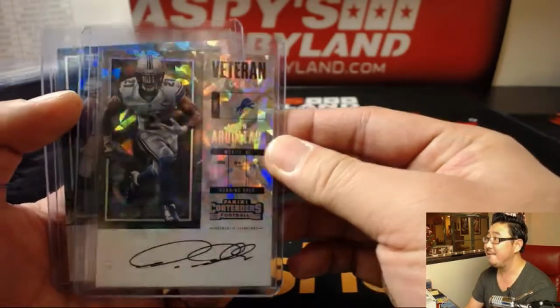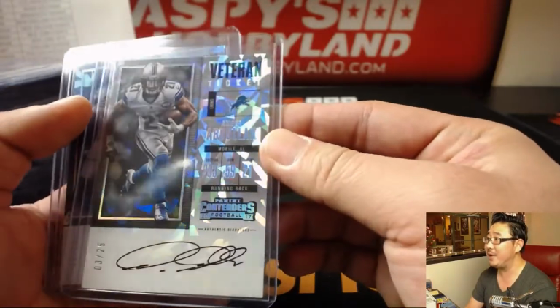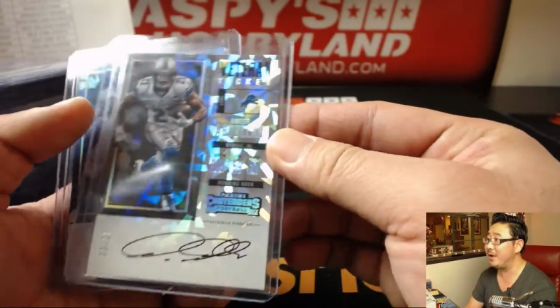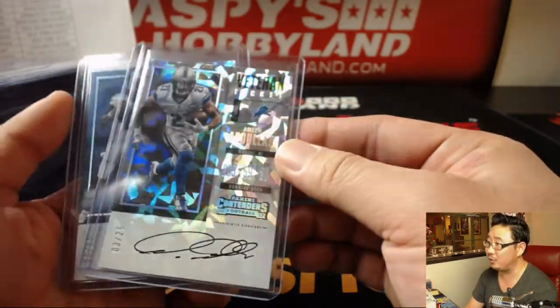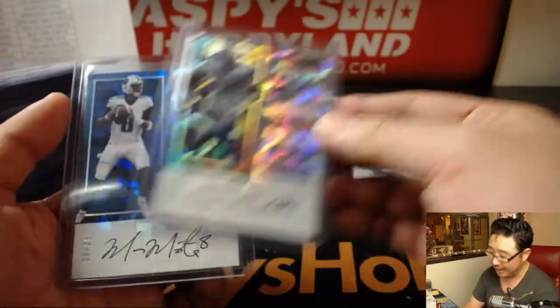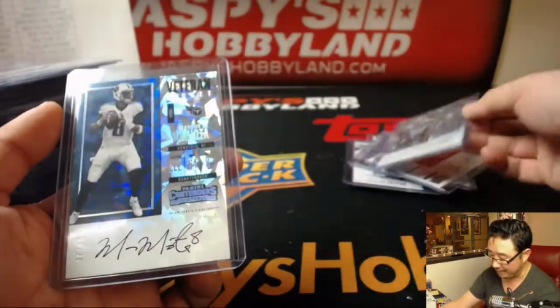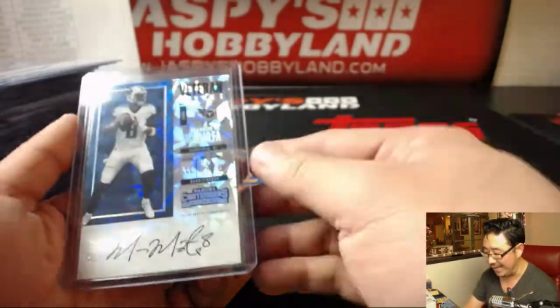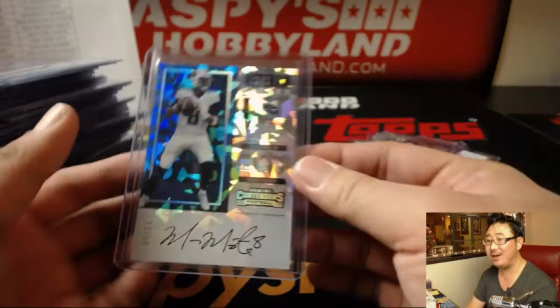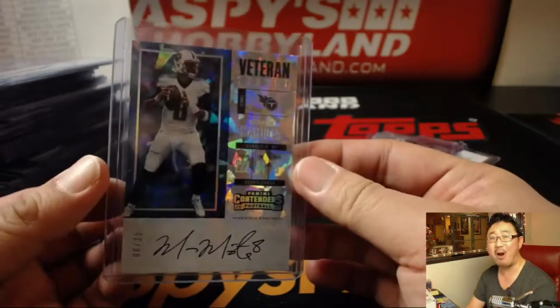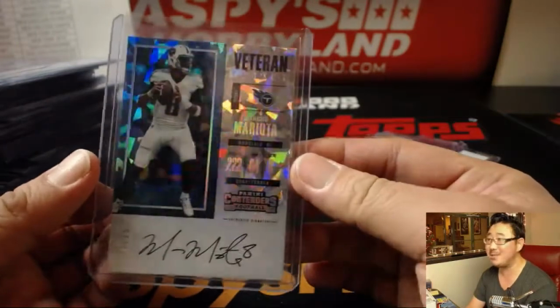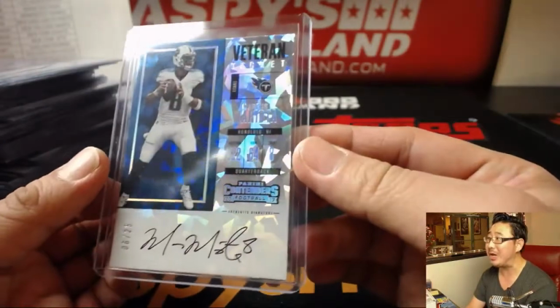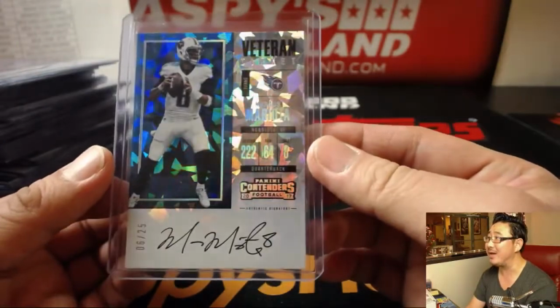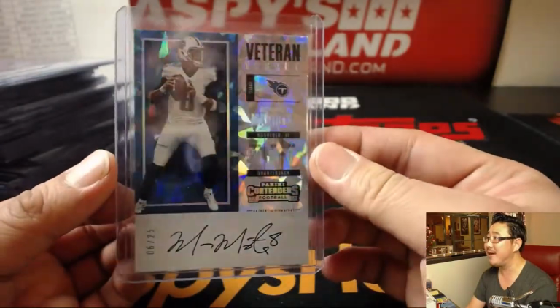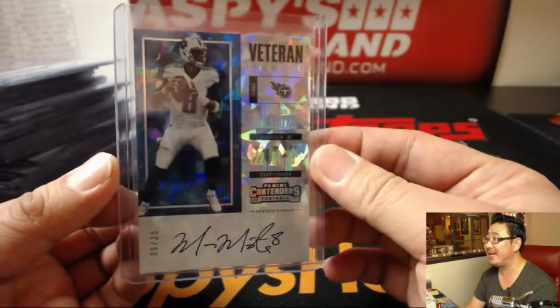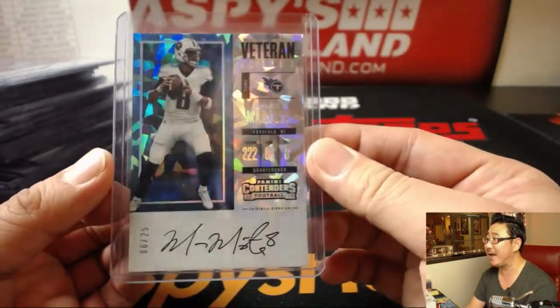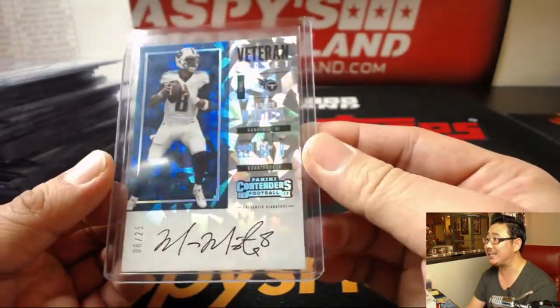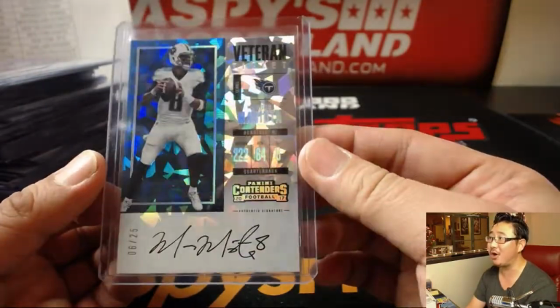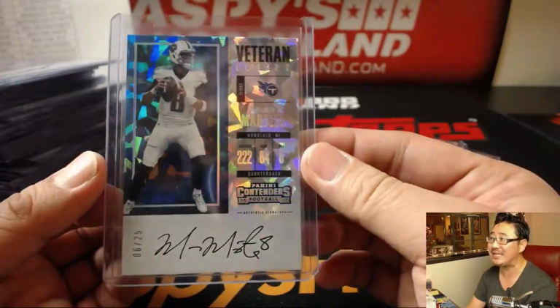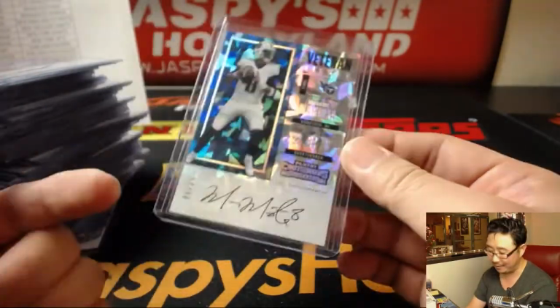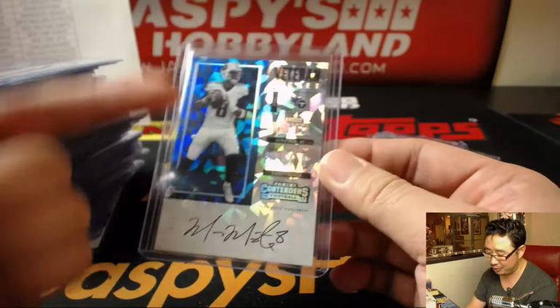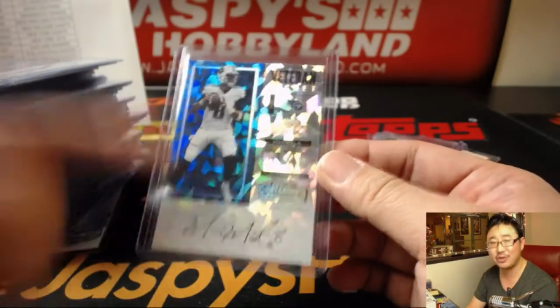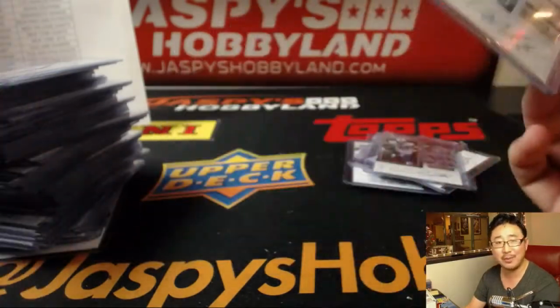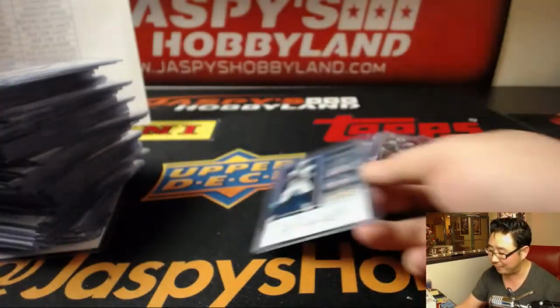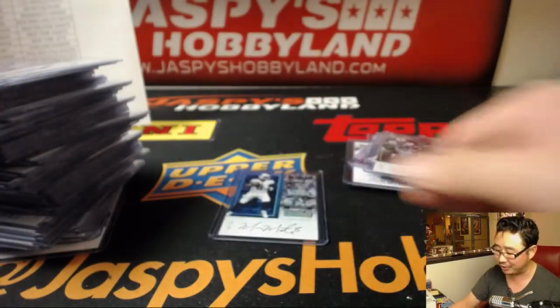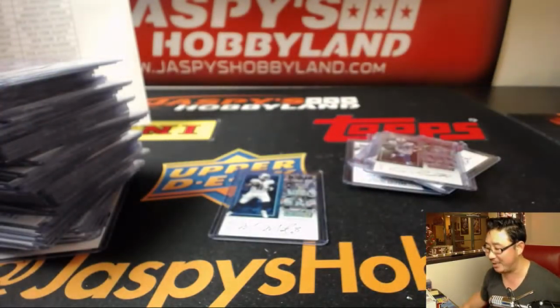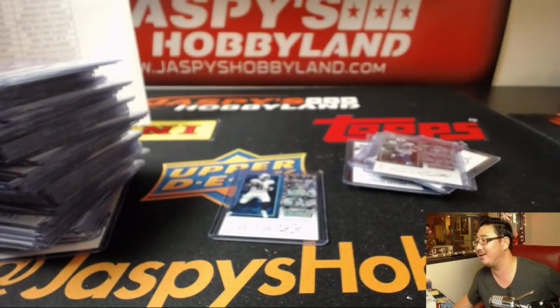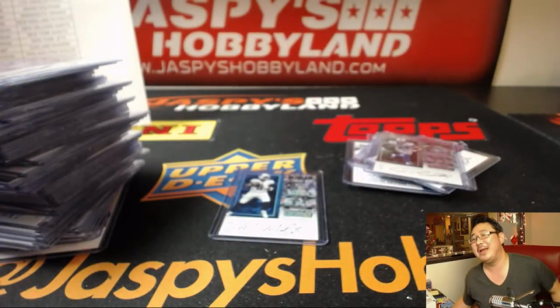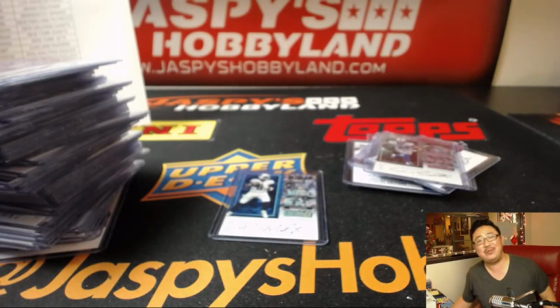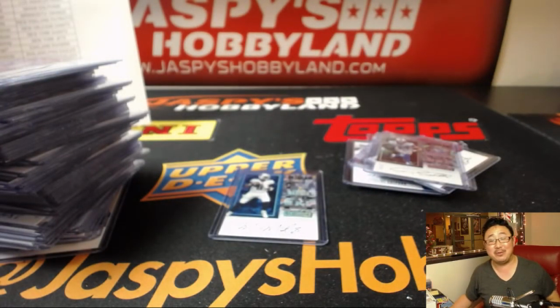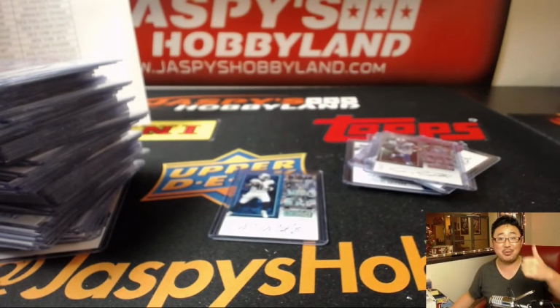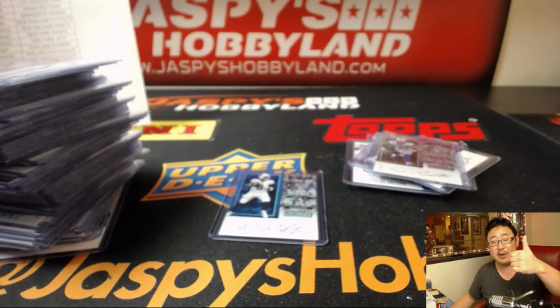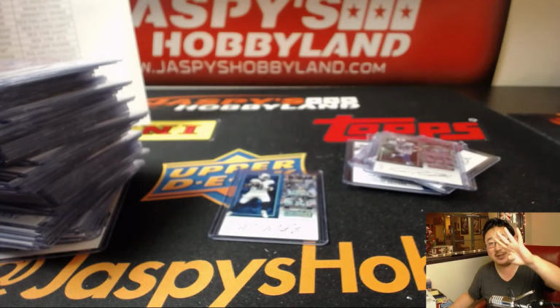Amir Abdullah, 3 out of 25. And Marcus Mariota, veteran ticket cracked ice, on-card, 6 out of 25 — just 2 off the jersey number. We're never hitting the jersey number, we never do that. Thanks very much everyone. That's the recap video for Pick Your Team 4.